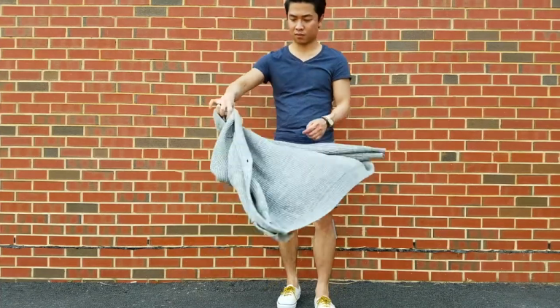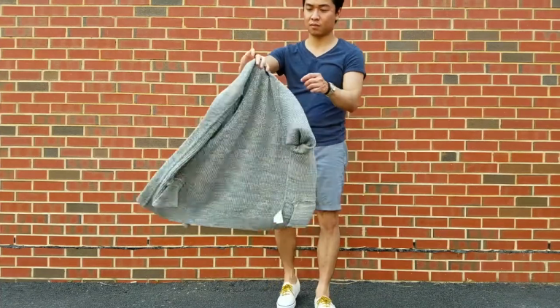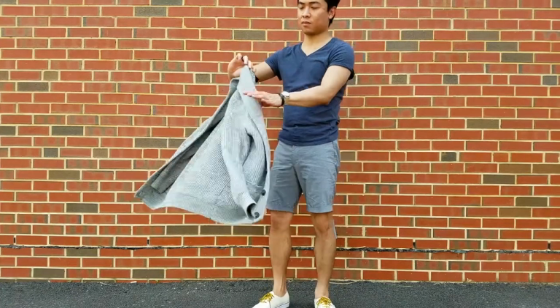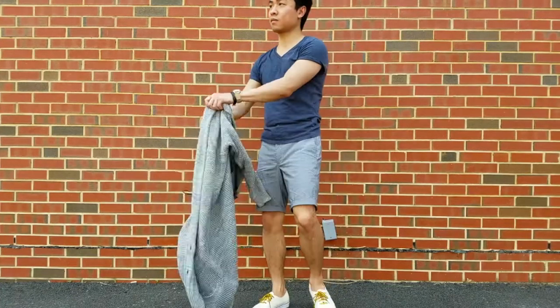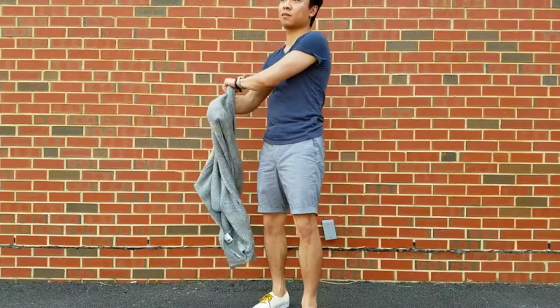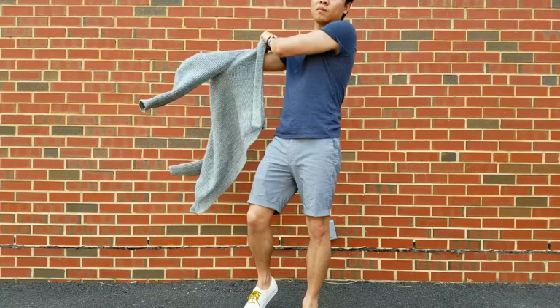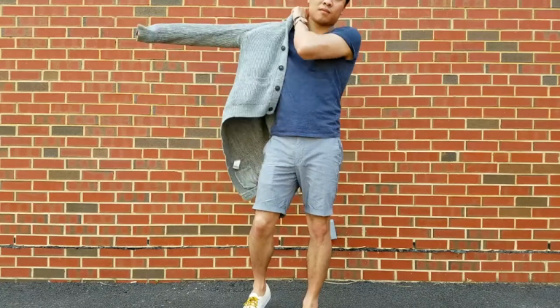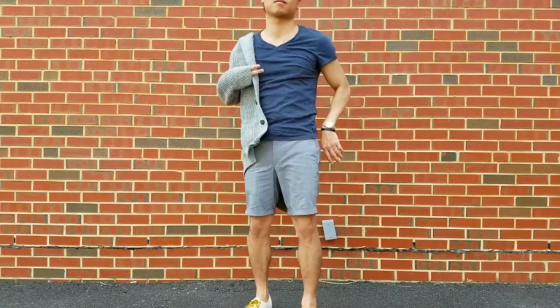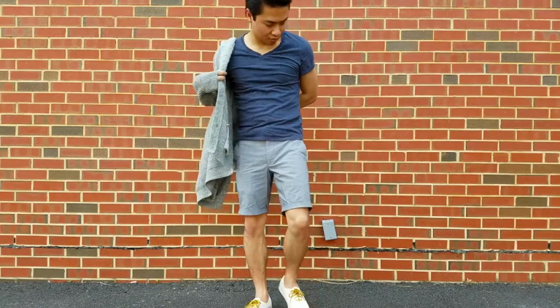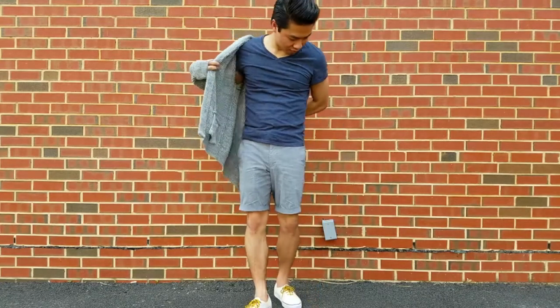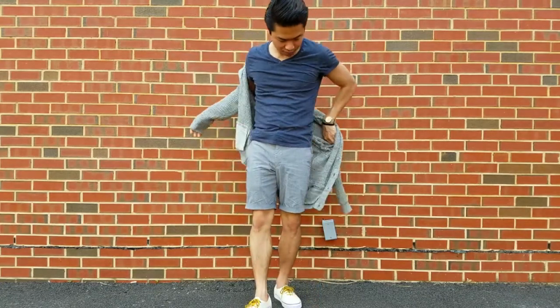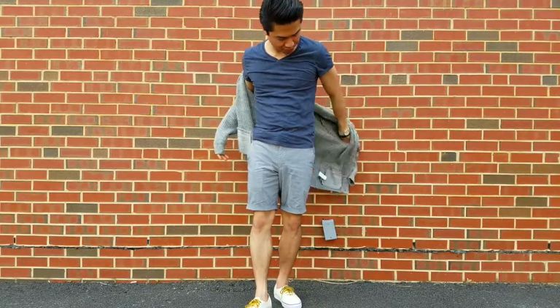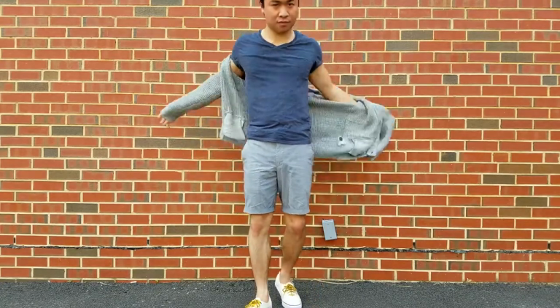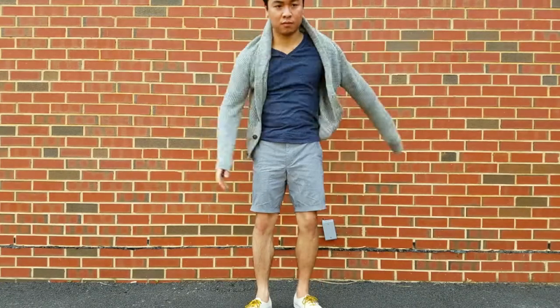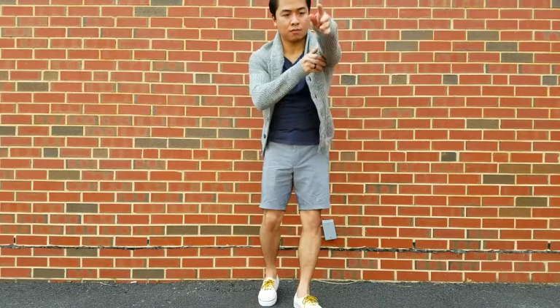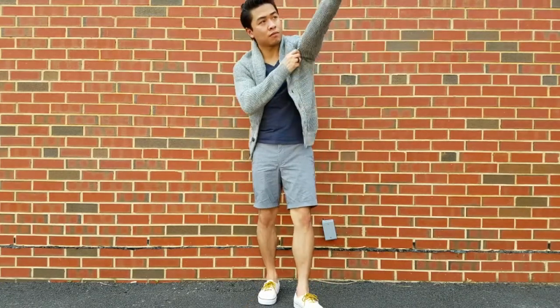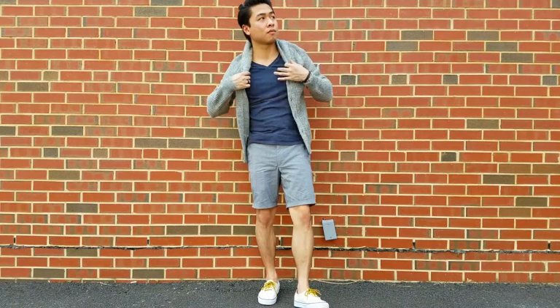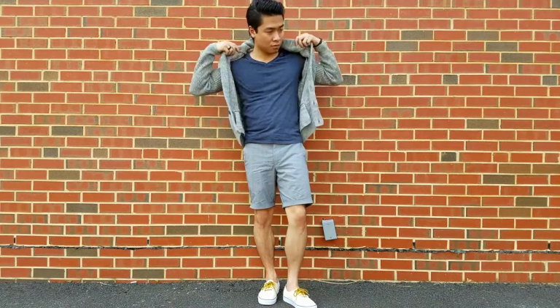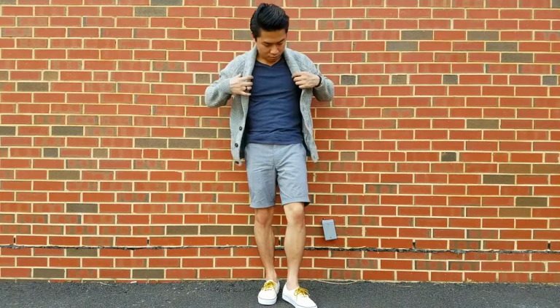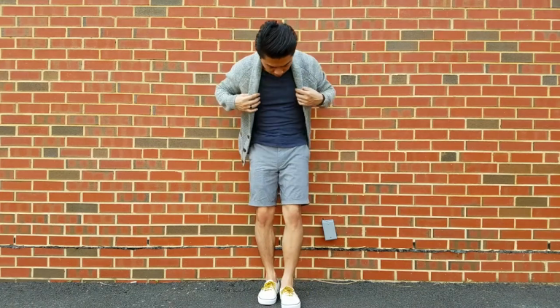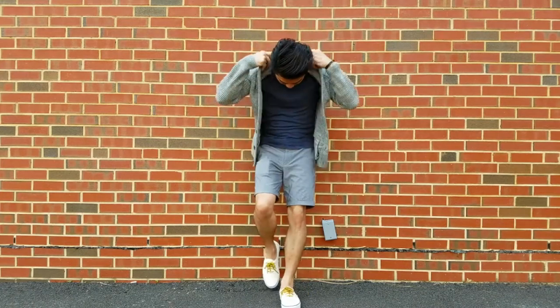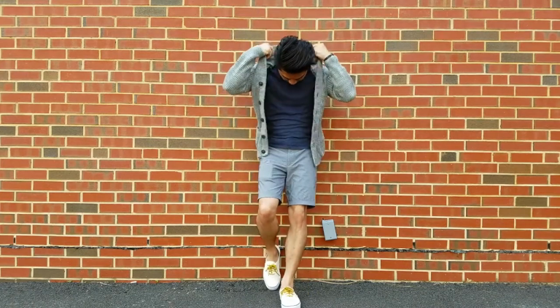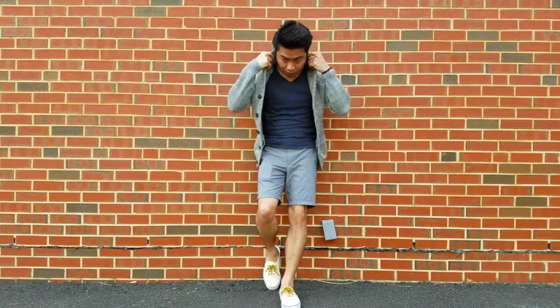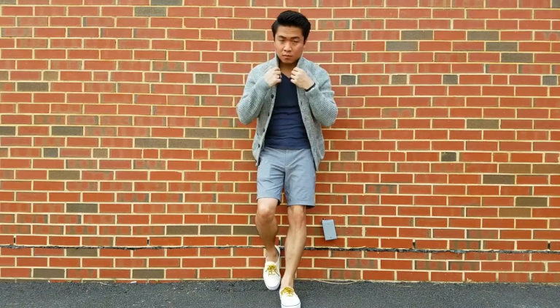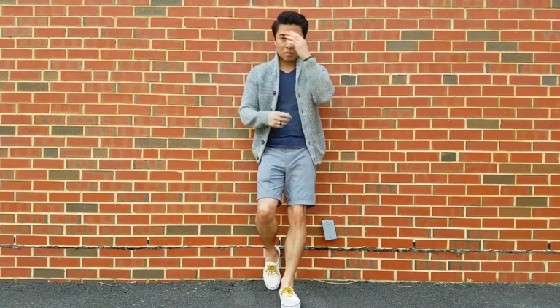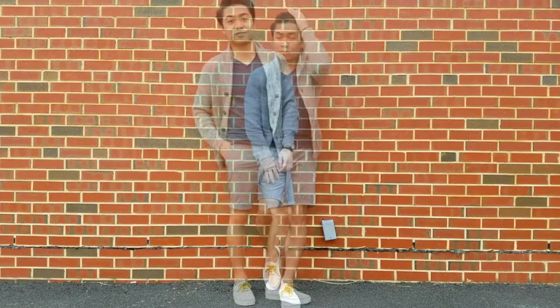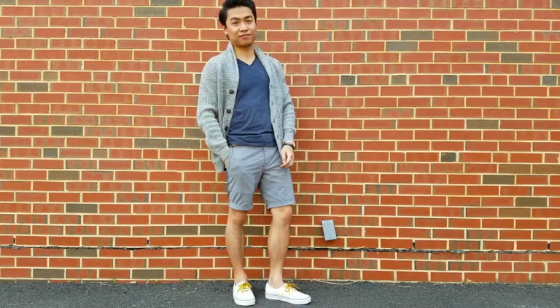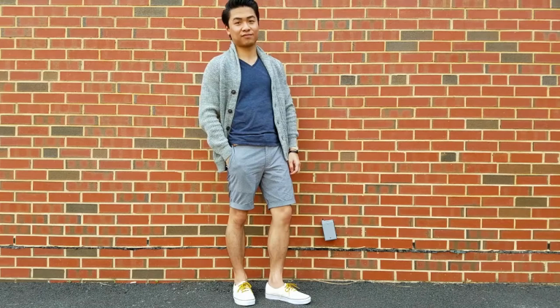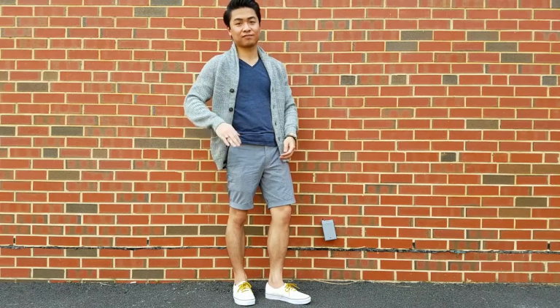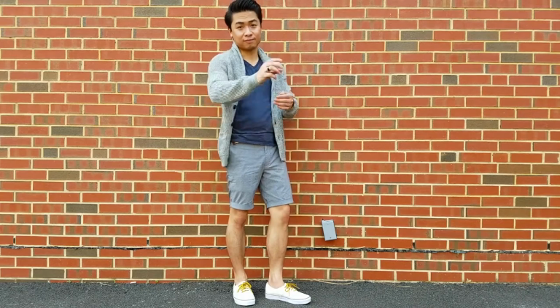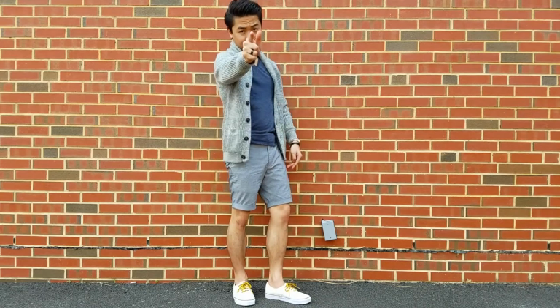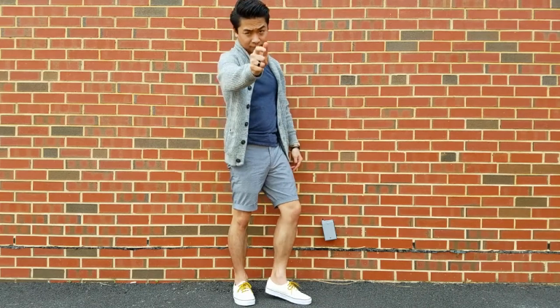In the case of those chilly summer mornings, remember to keep a thicker sweater like a chunky knit cardigan on deck, preferably in a neutral shade. Even better if it's buttoned so you can treat it like a jacket. Whether you're down with brunch or not, you'll surely be brunching in style.